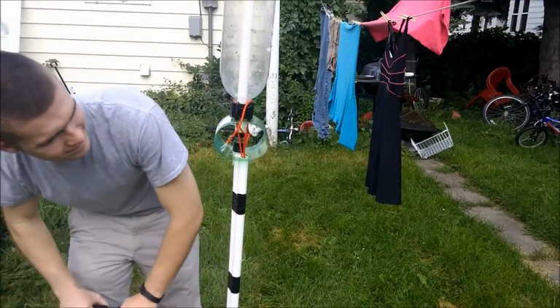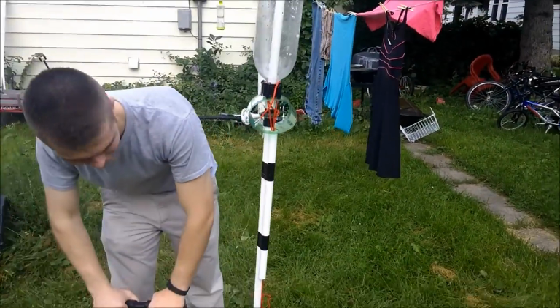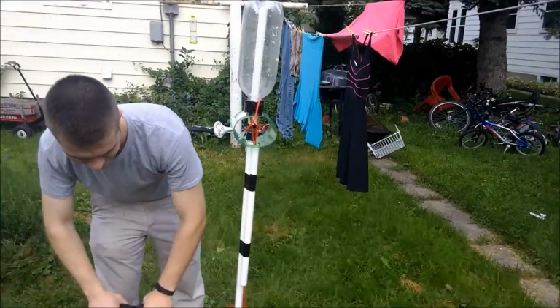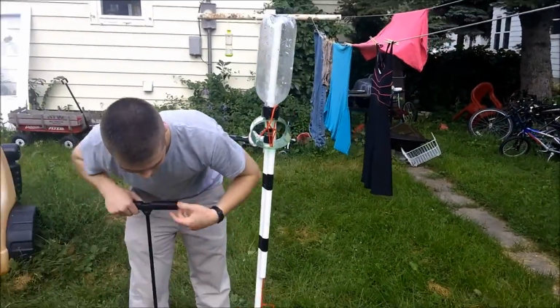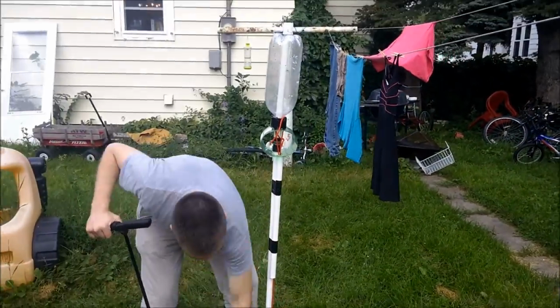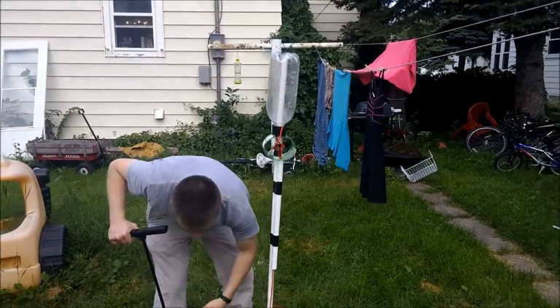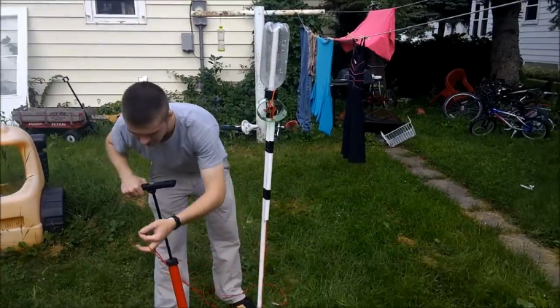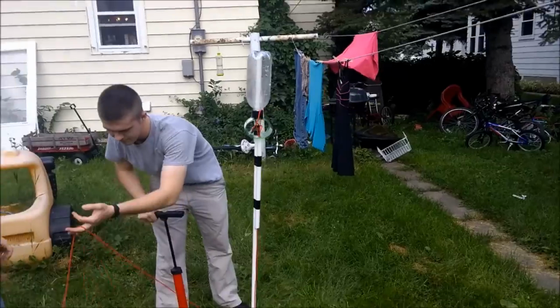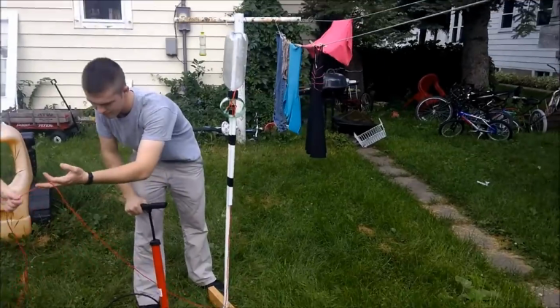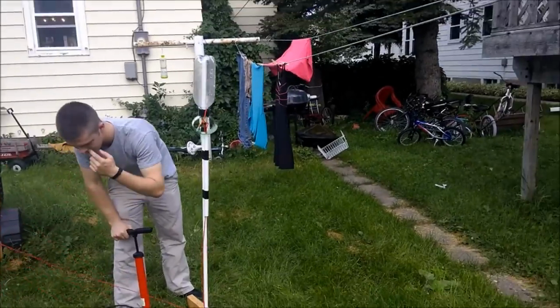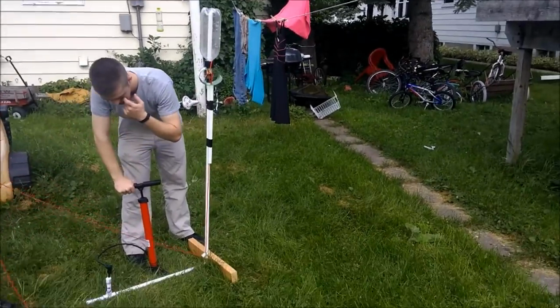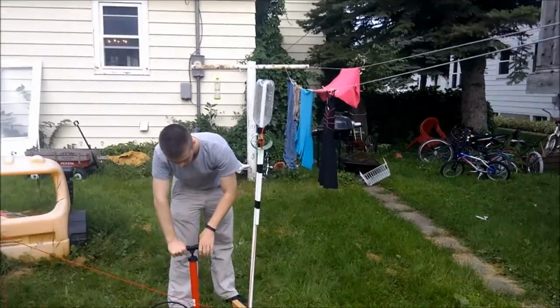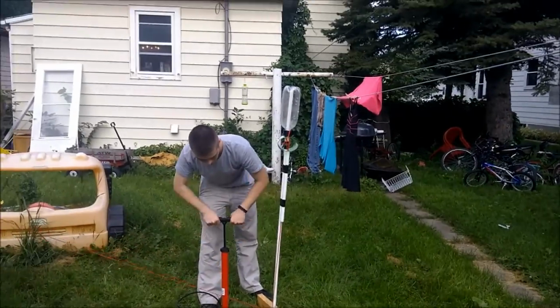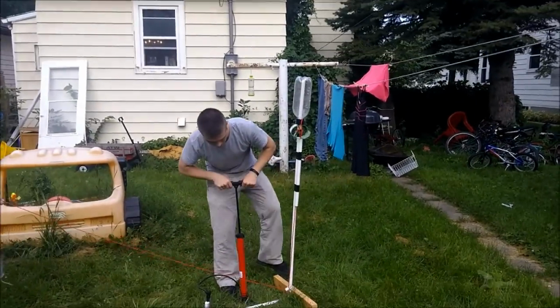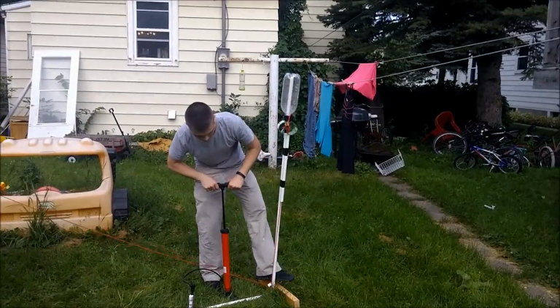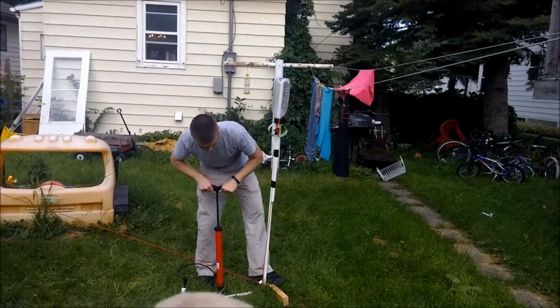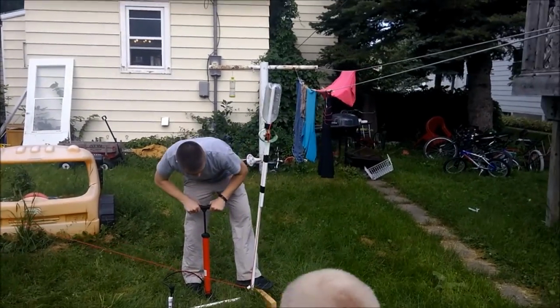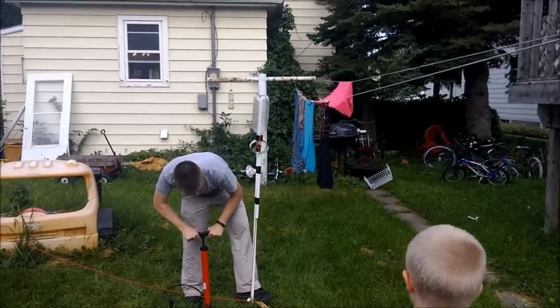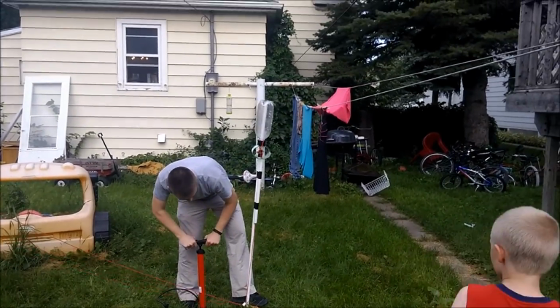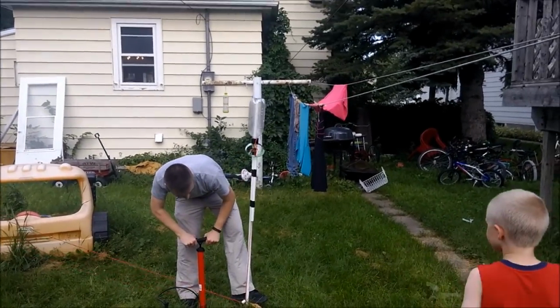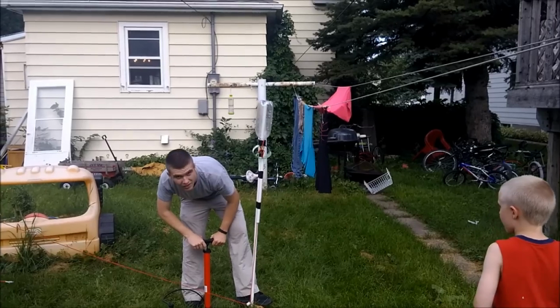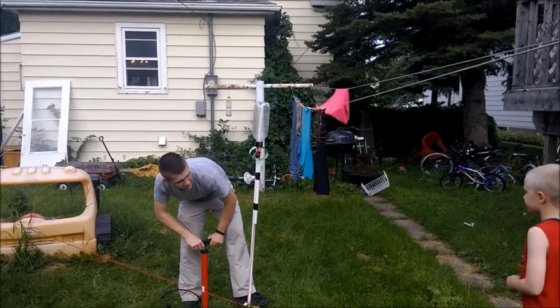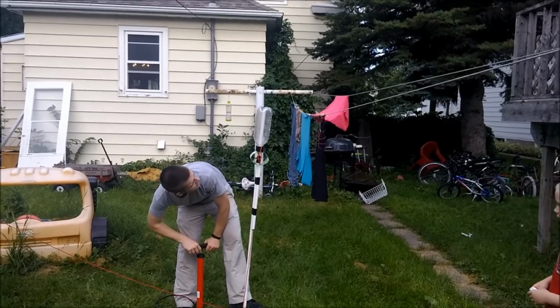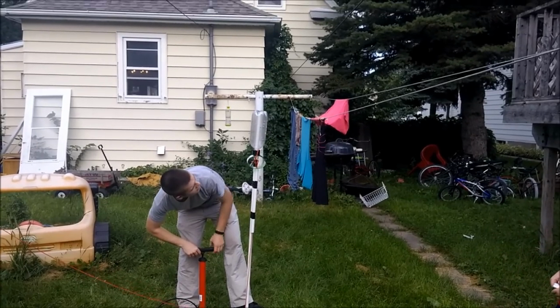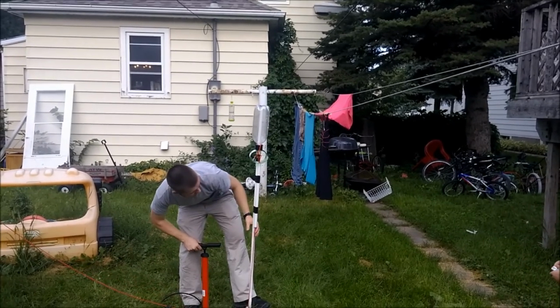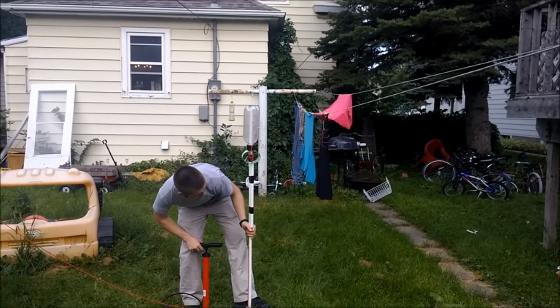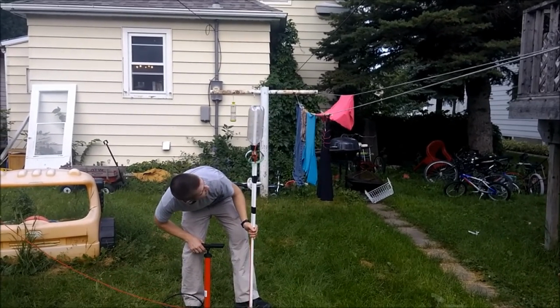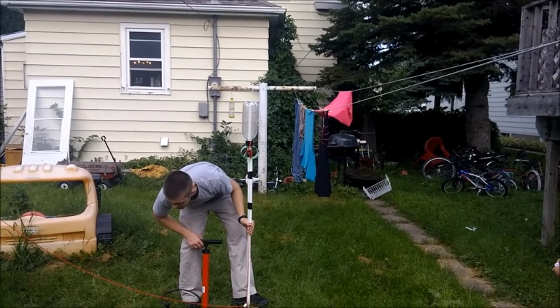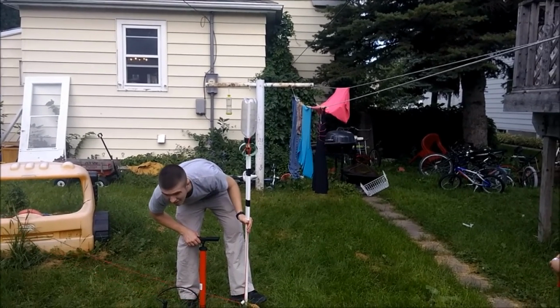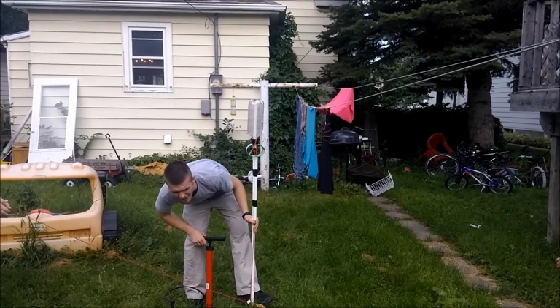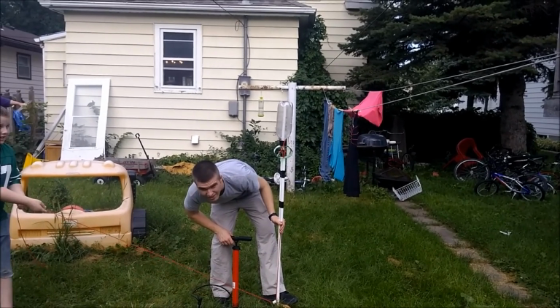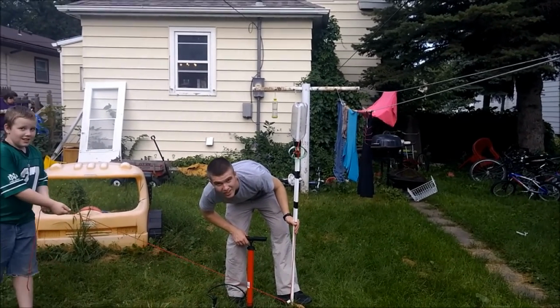Somebody grab the cord. Is that wrong? Yeah, don't pull yet. Go for it. Are we ready? Go.